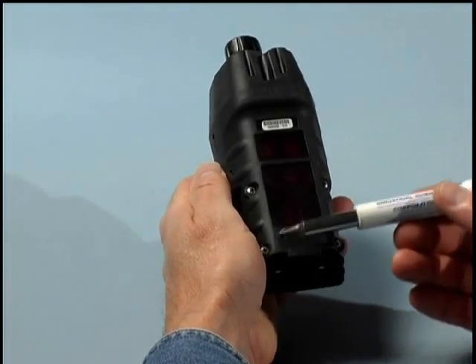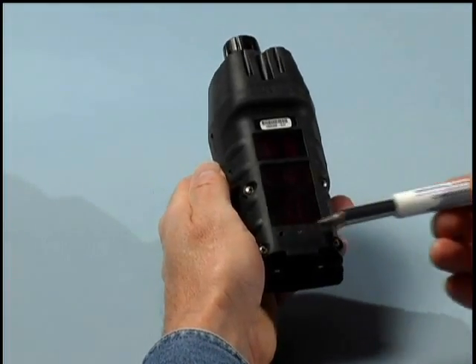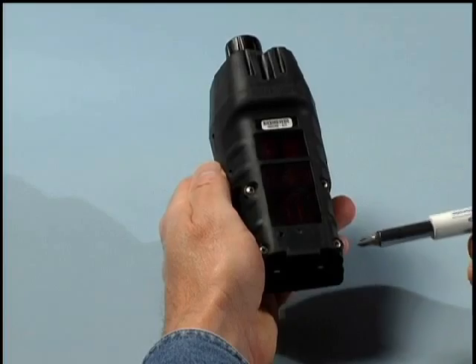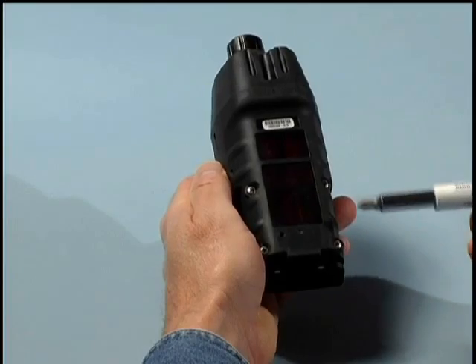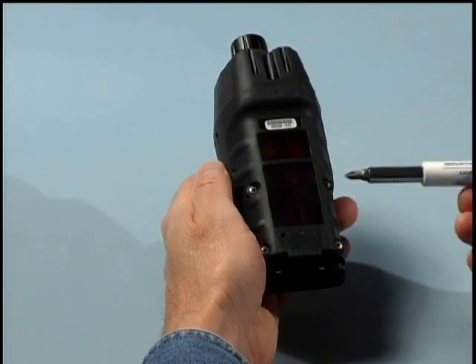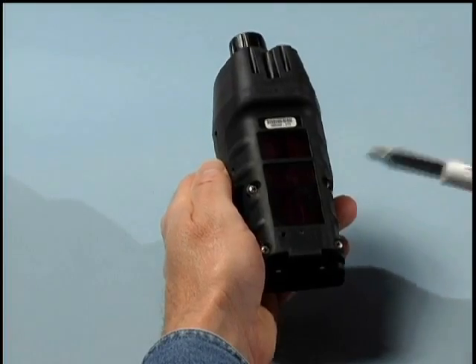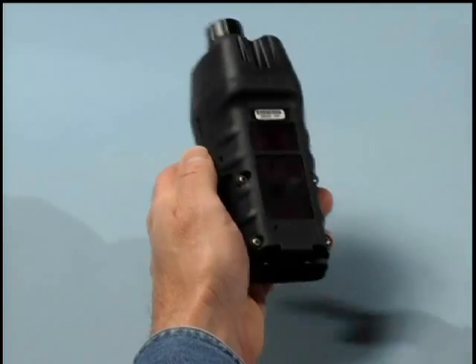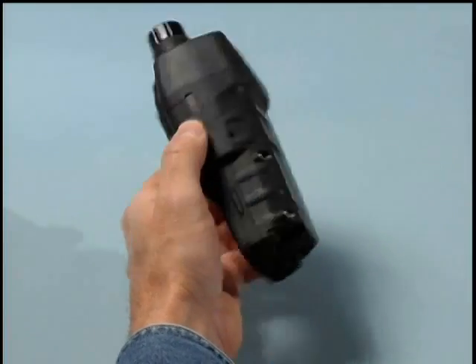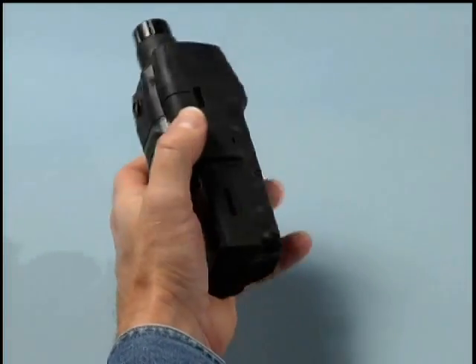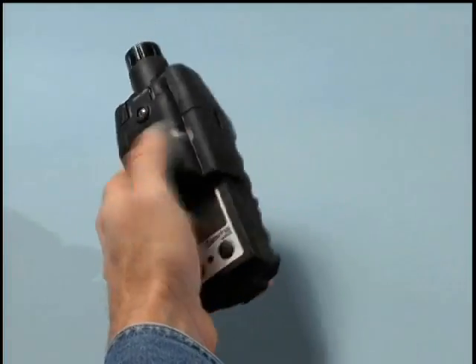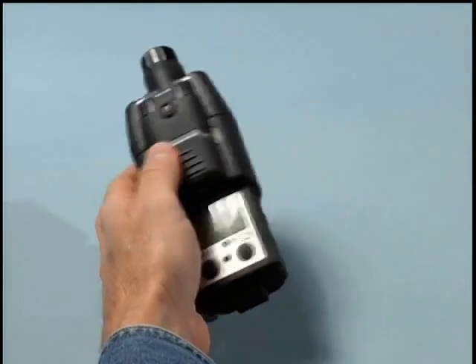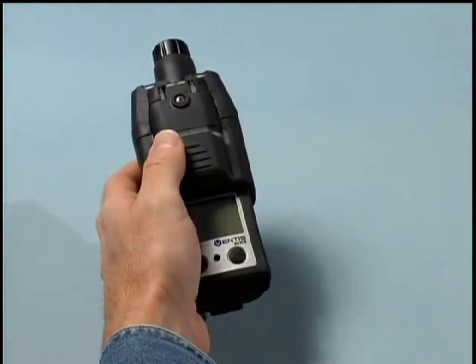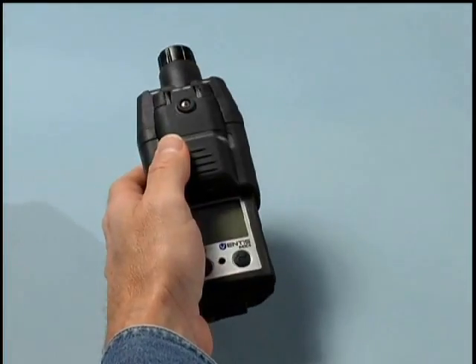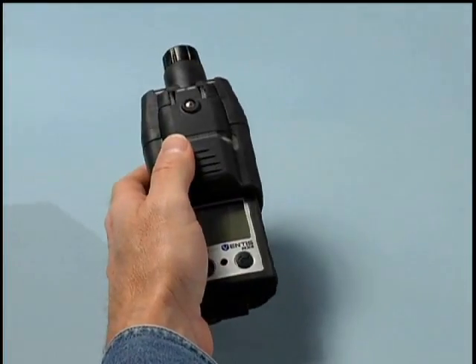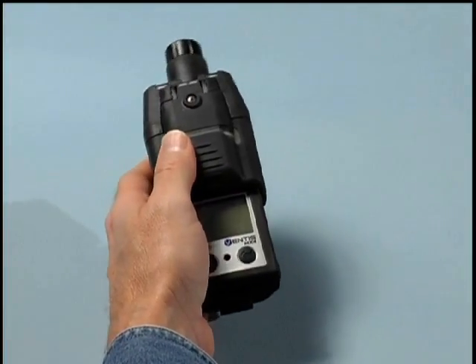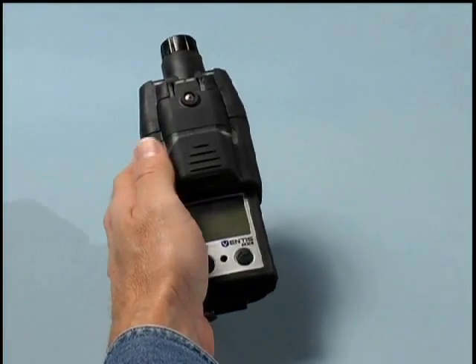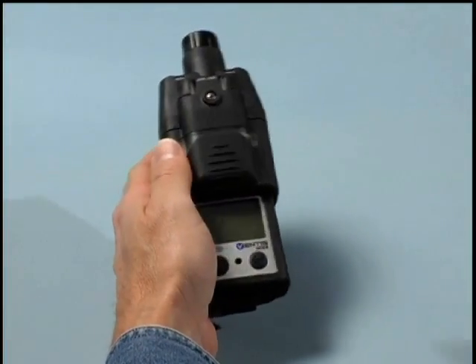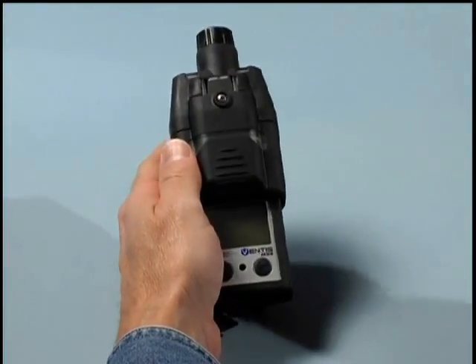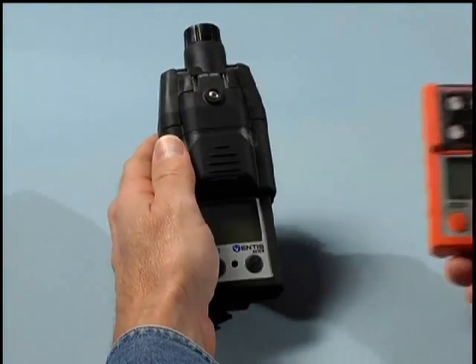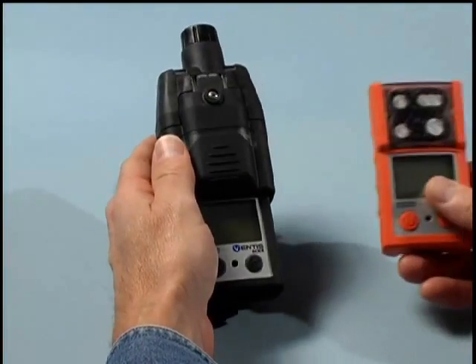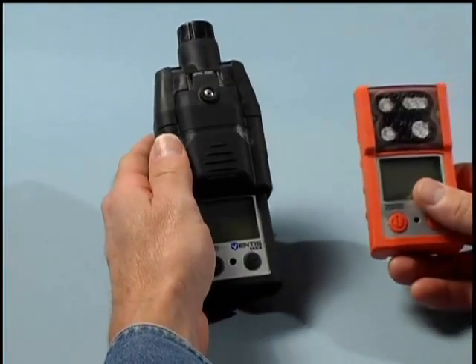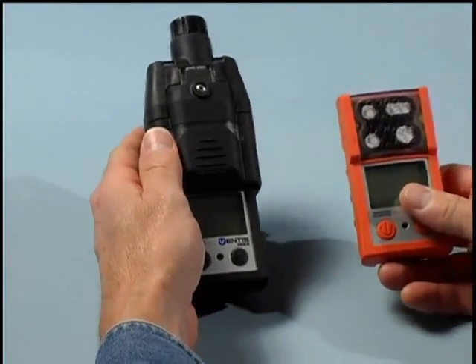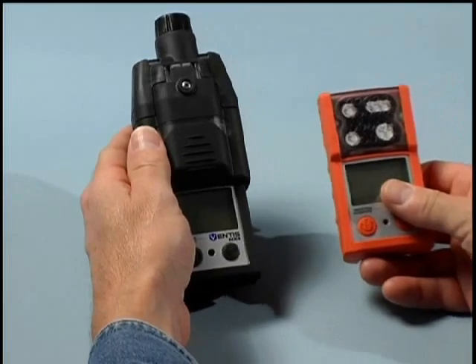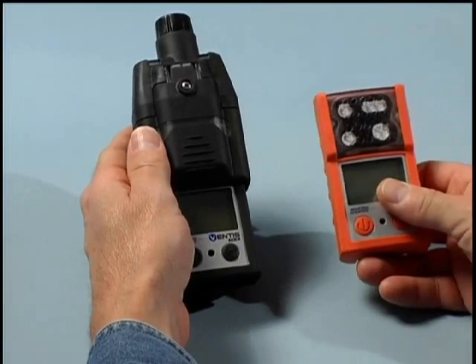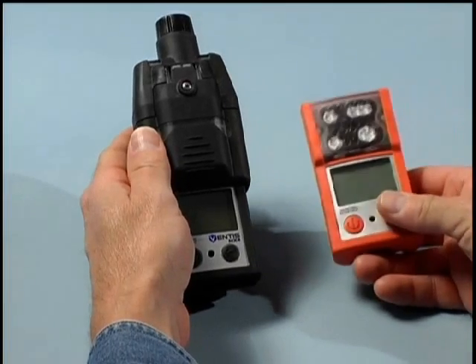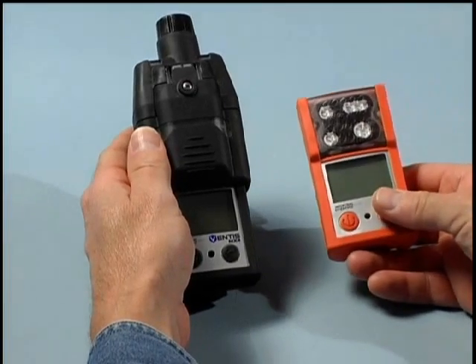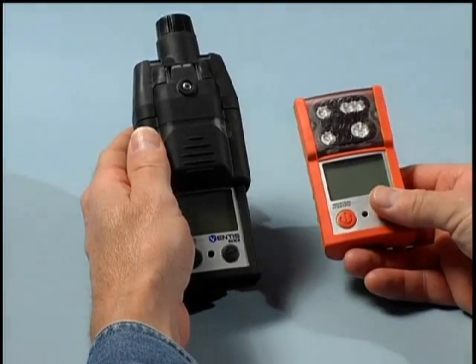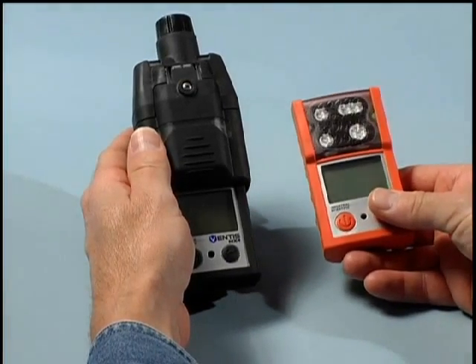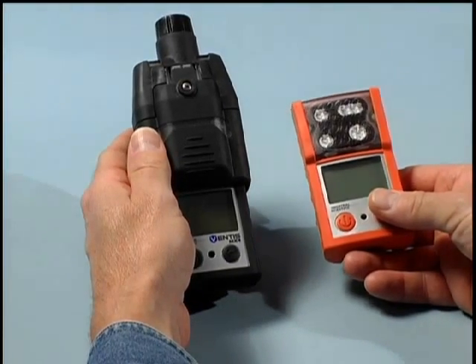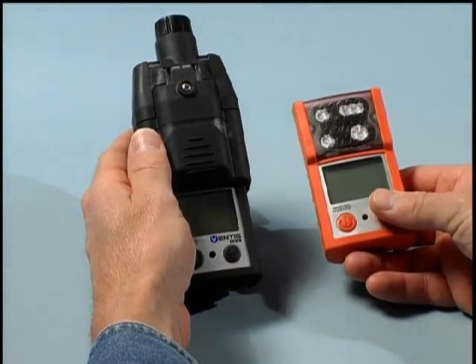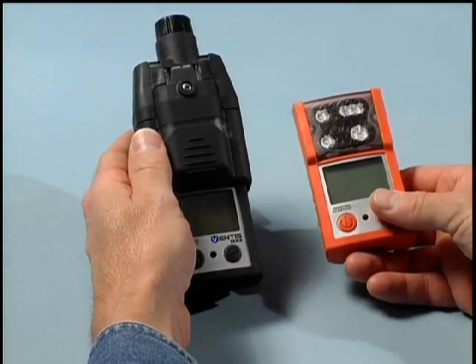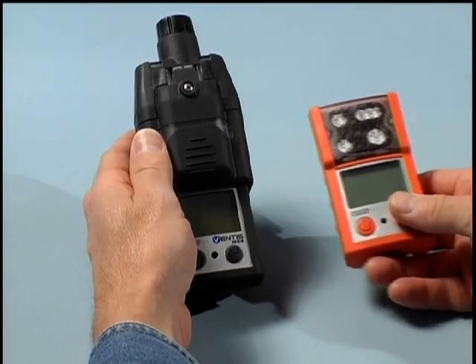The instrument is also available in two different colors: the standard black rubber over-molded case and the optional orange over-molded case.